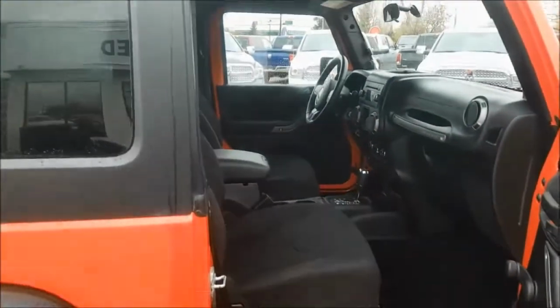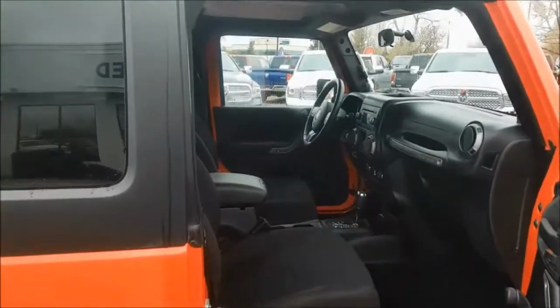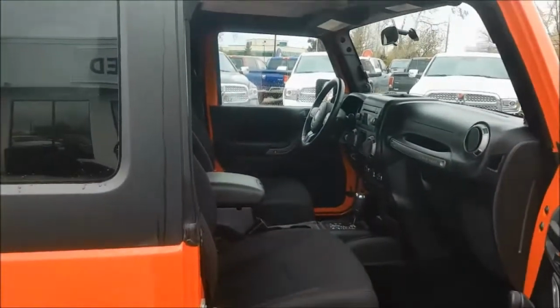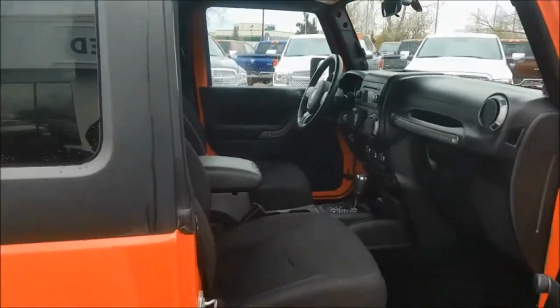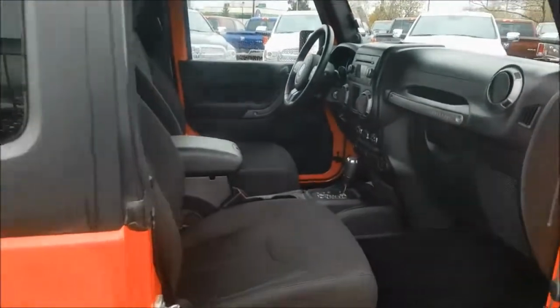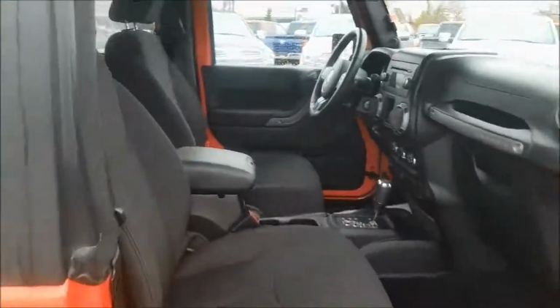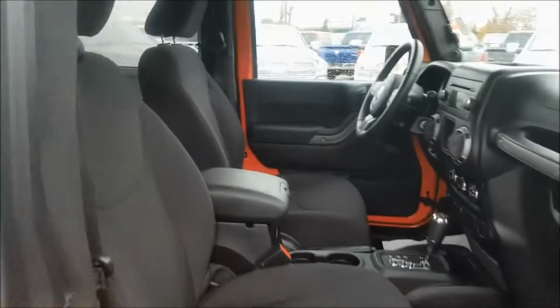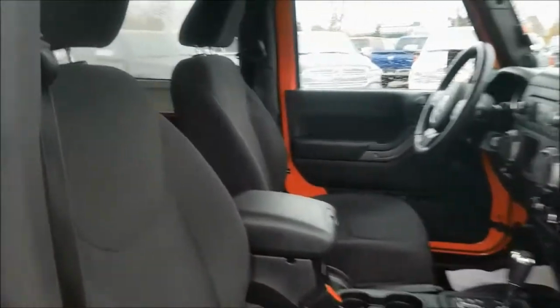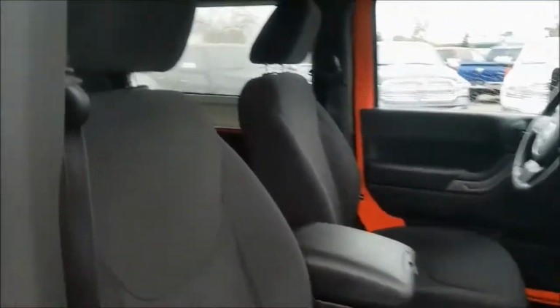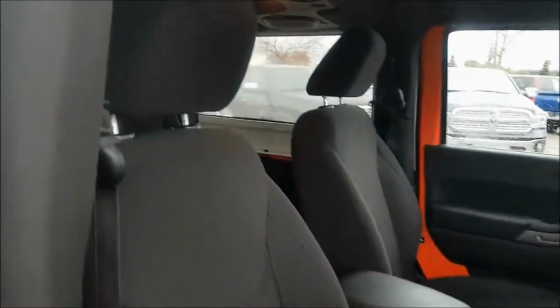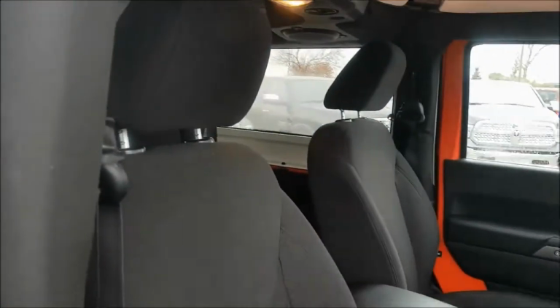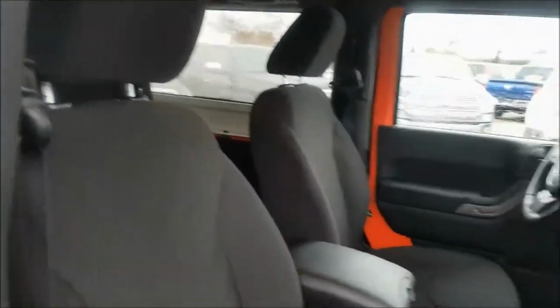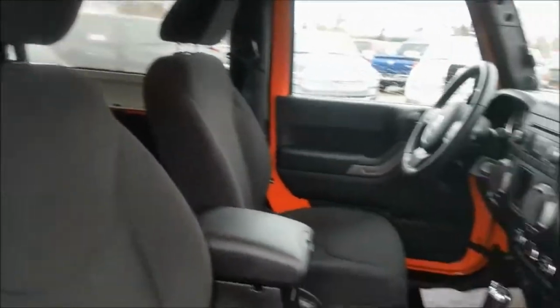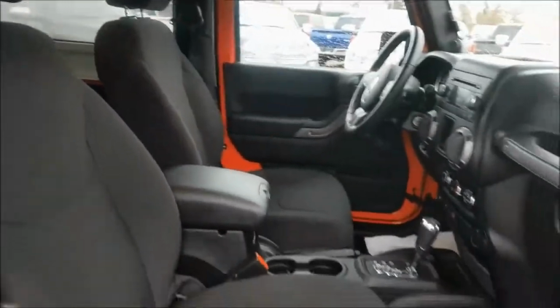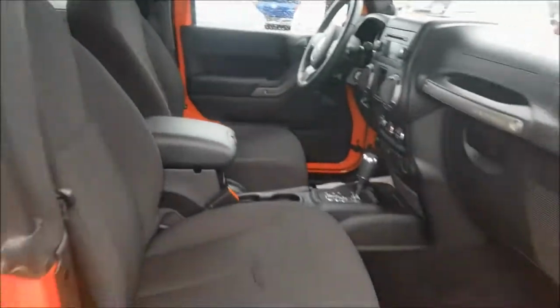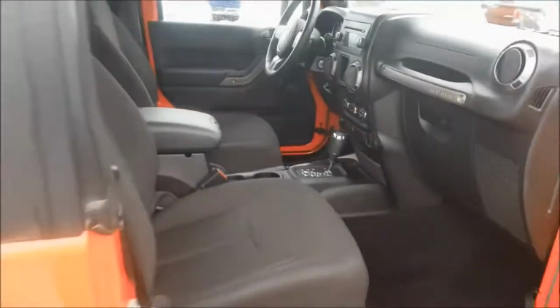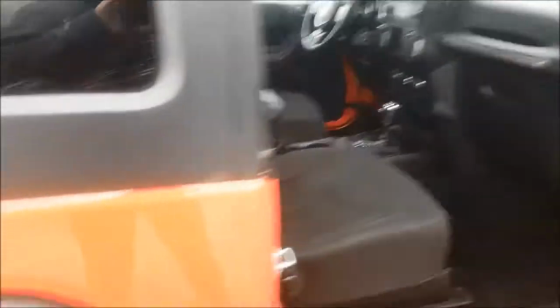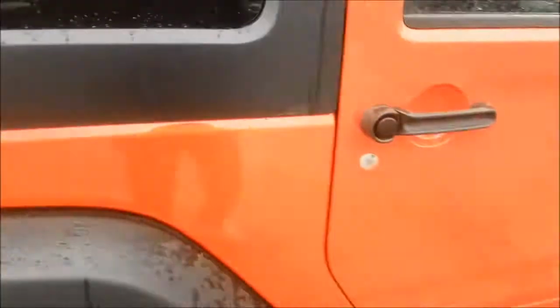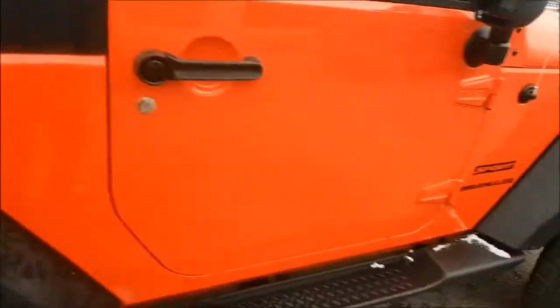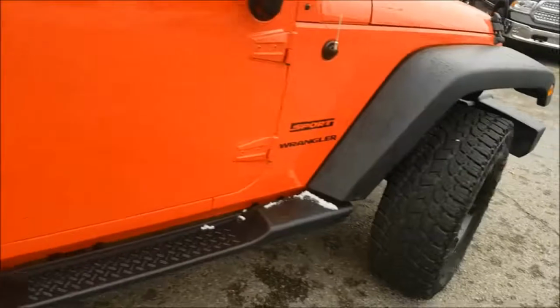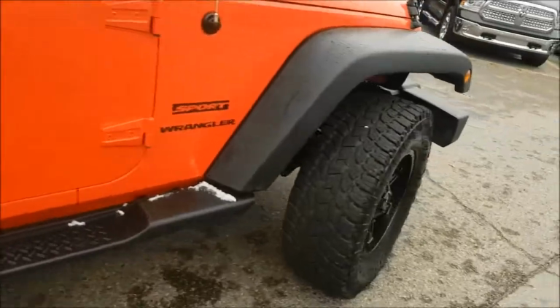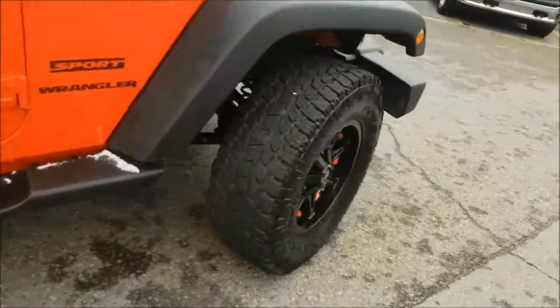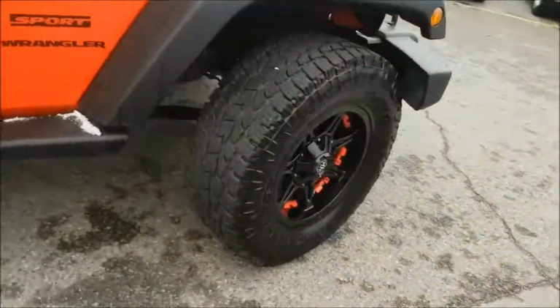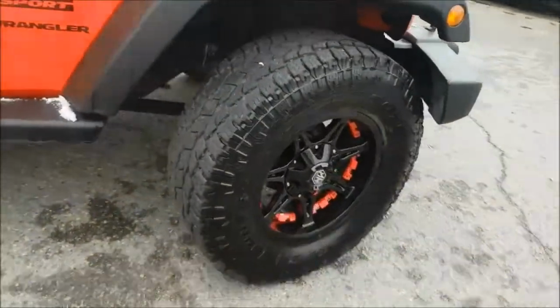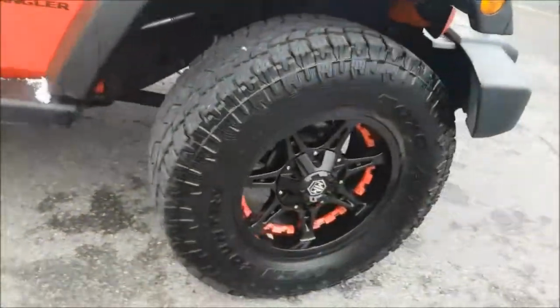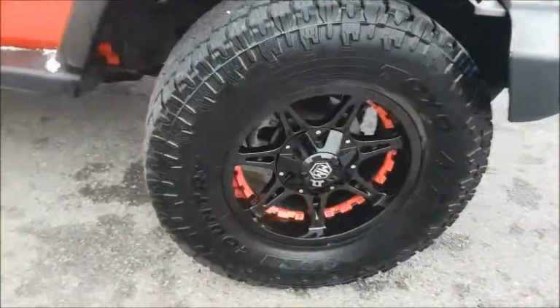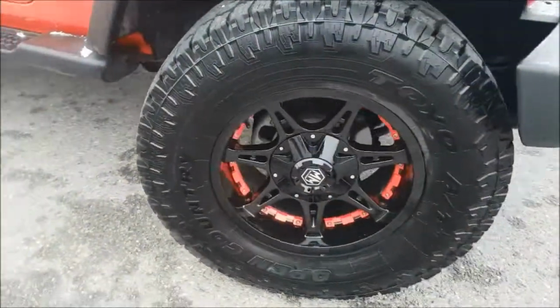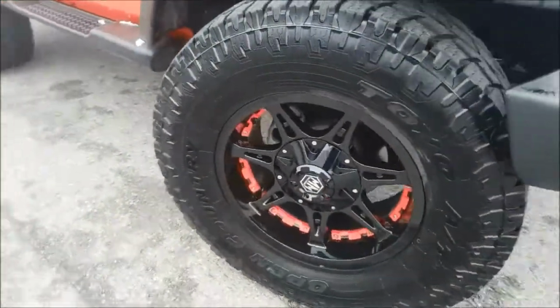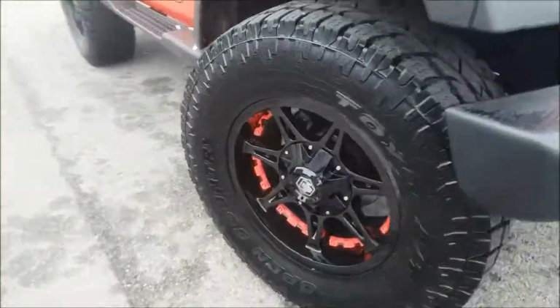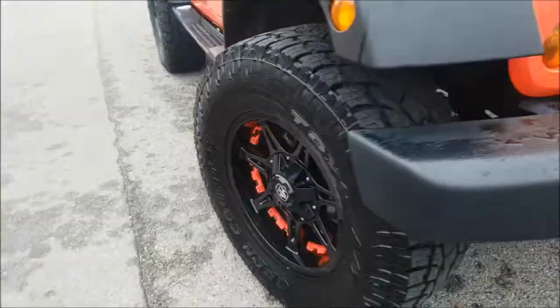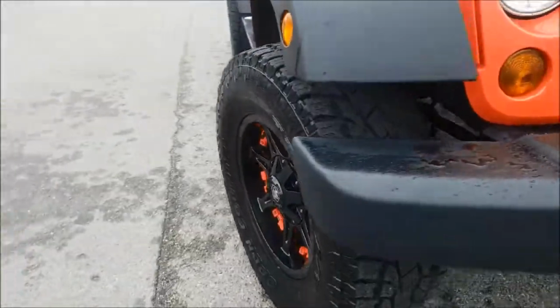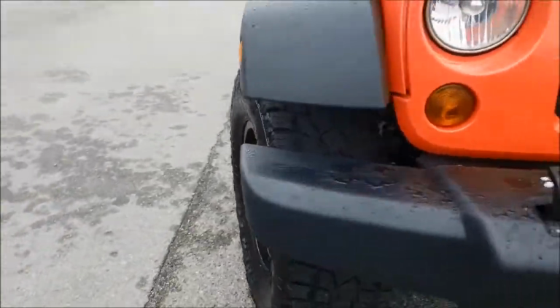This vehicle has been fully inspected and does have a full CarProof. Make sure you stop by Courtesy Chrysler today to take this beauty home. Once again this was Nick and I hope you guys have a fantastic day.